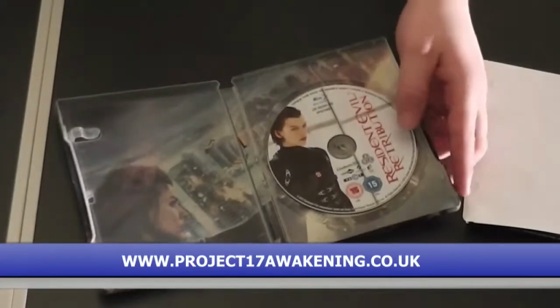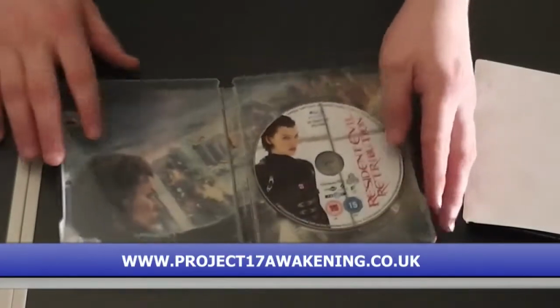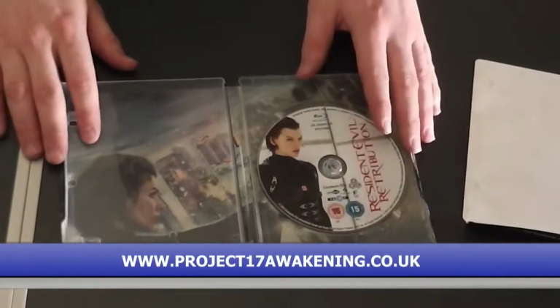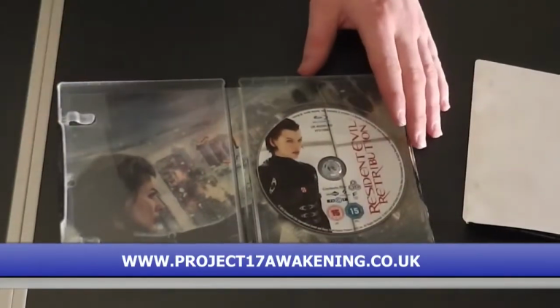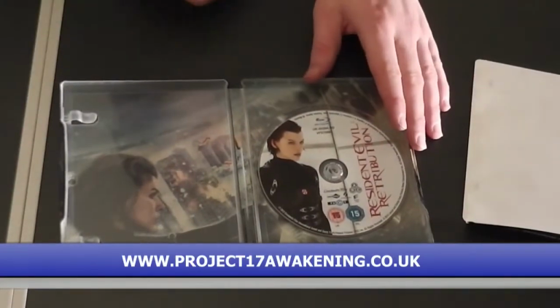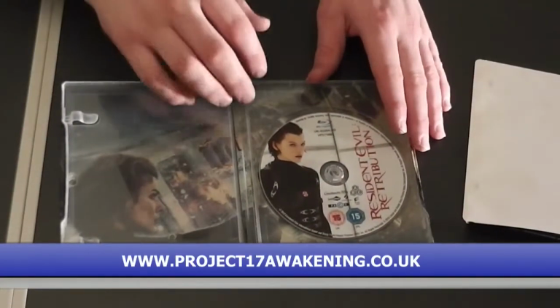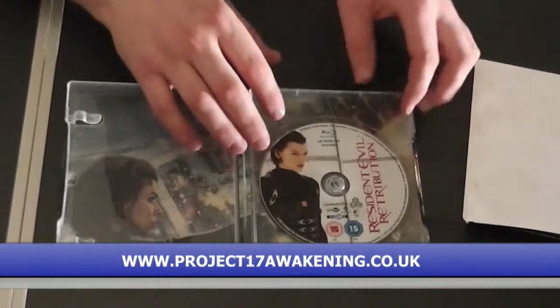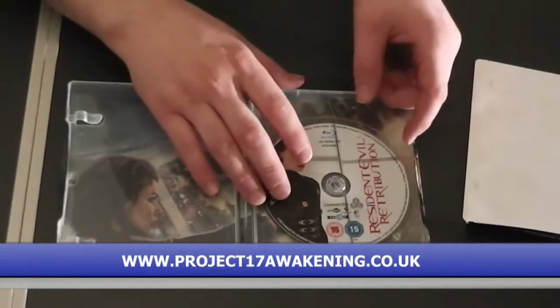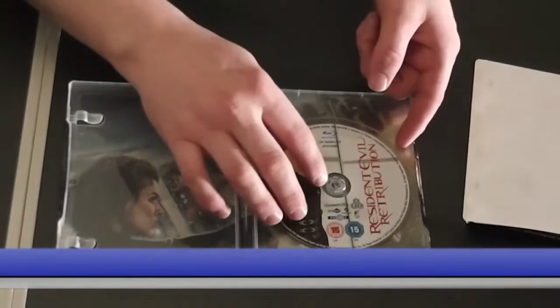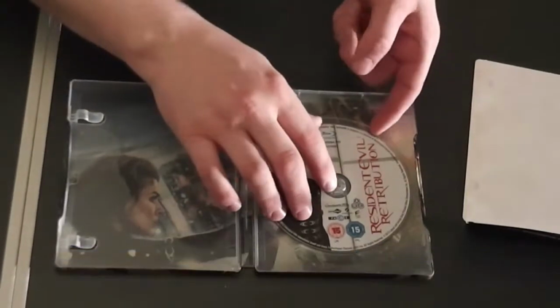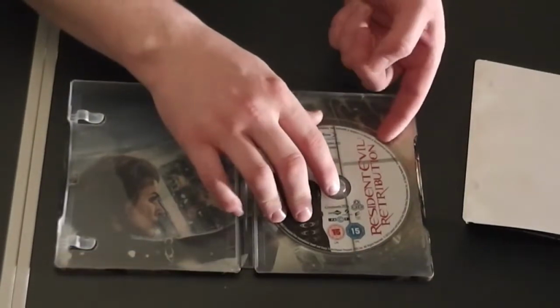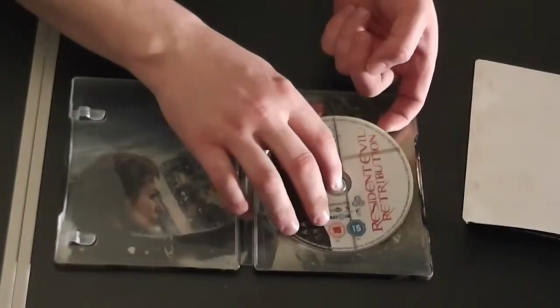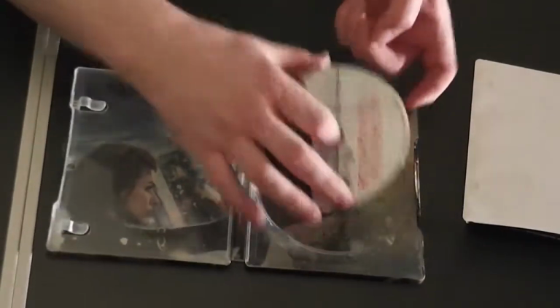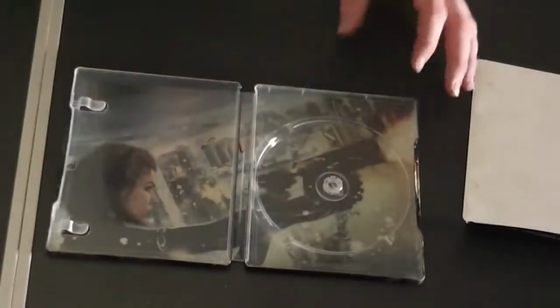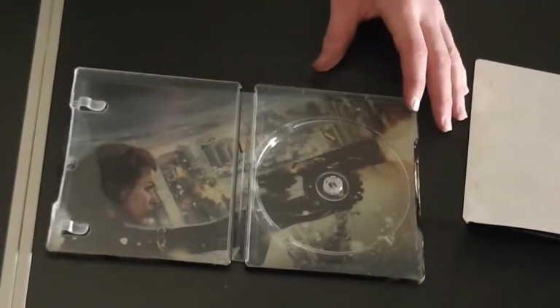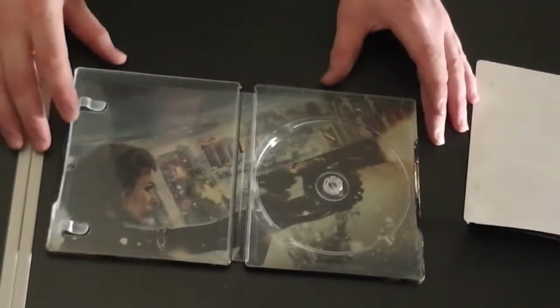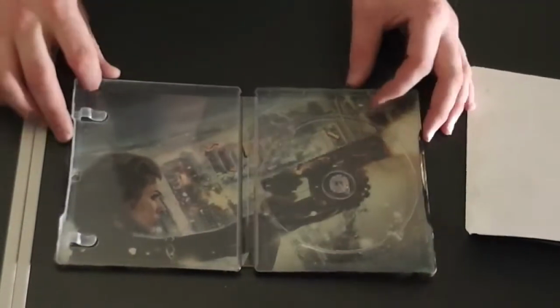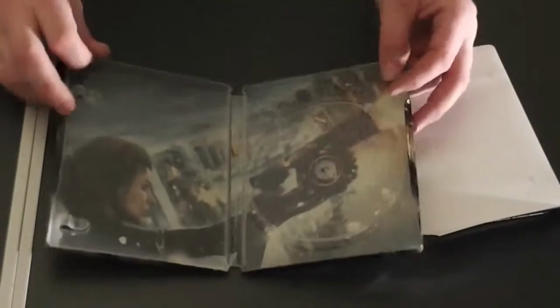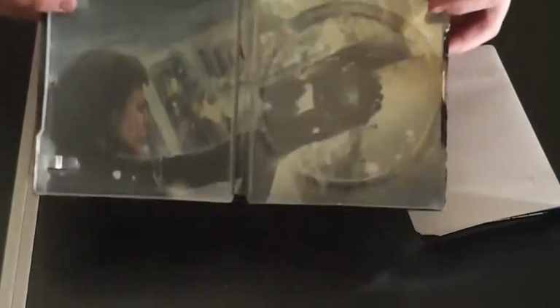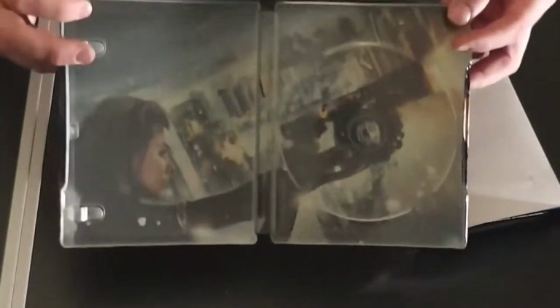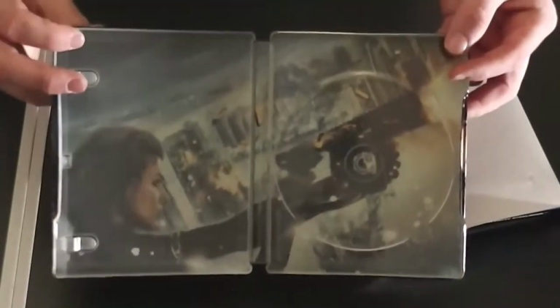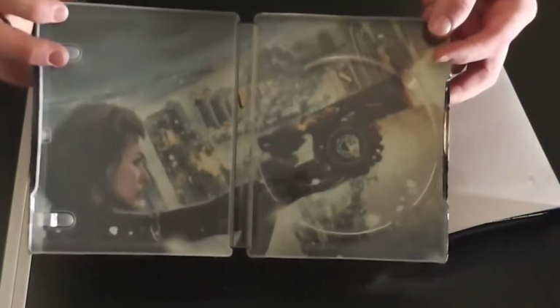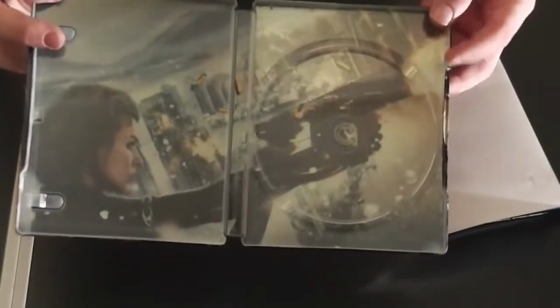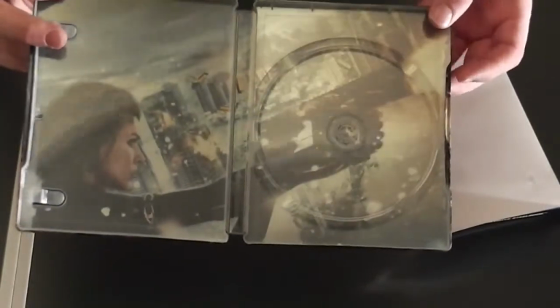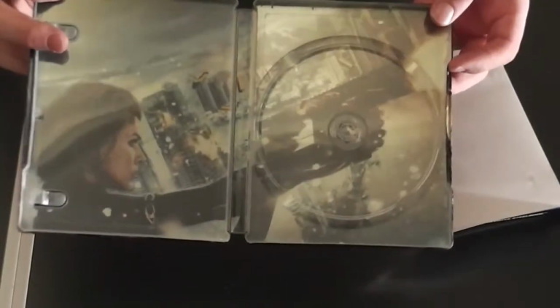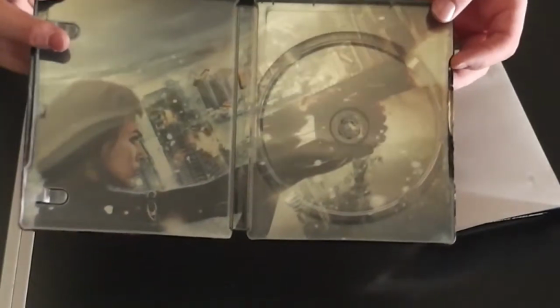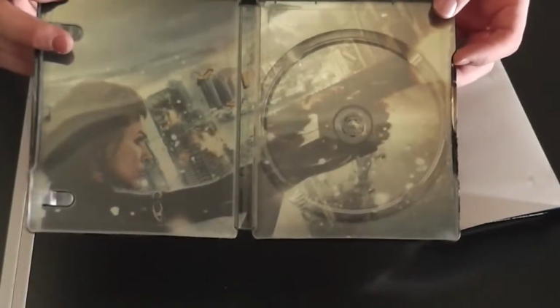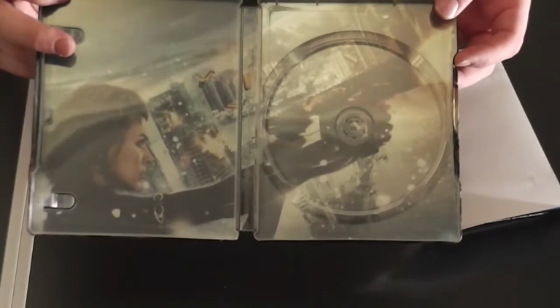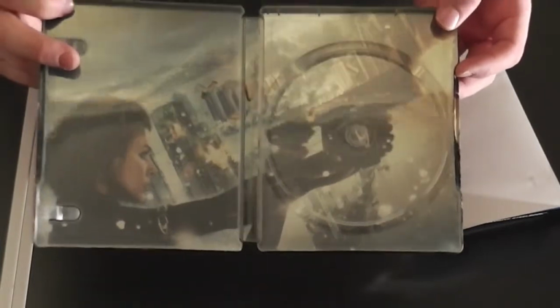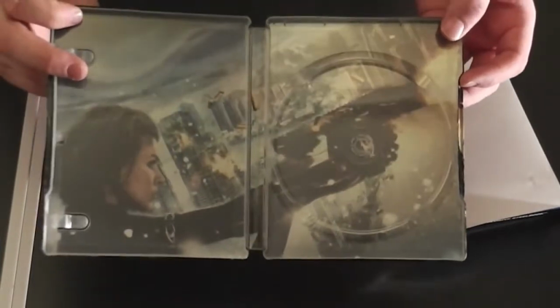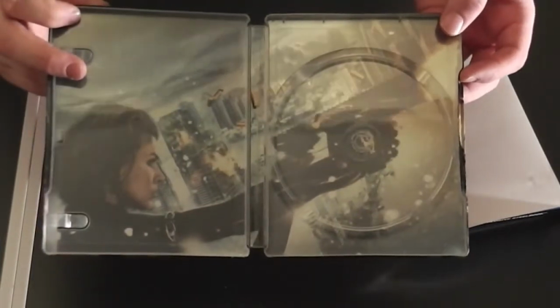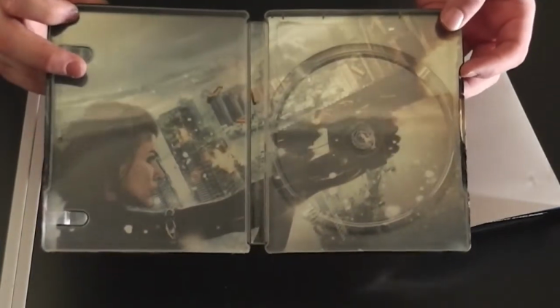You get an ultraviolet copy of the movie. Inside, you get a nice picture of the beginning of the film. If you haven't seen it yet, sorry for a spoiler.